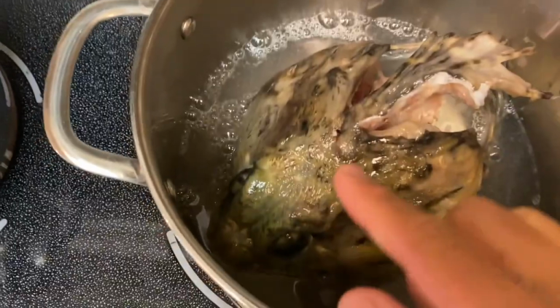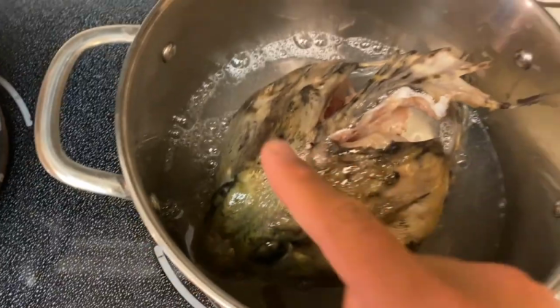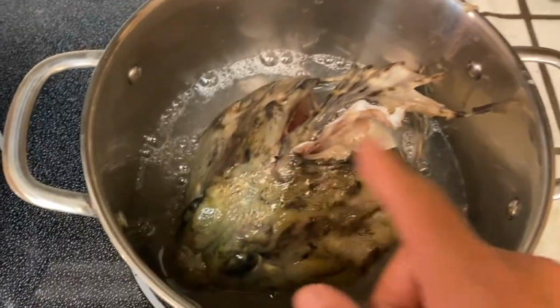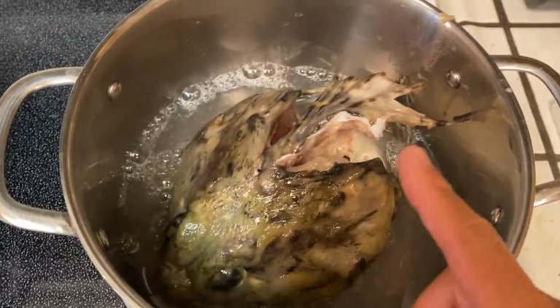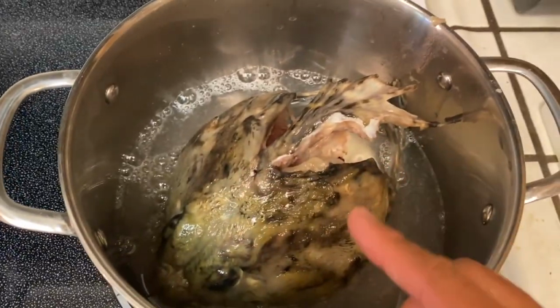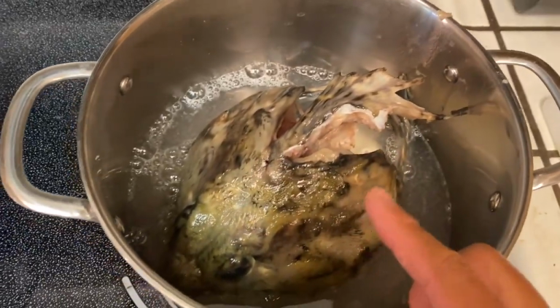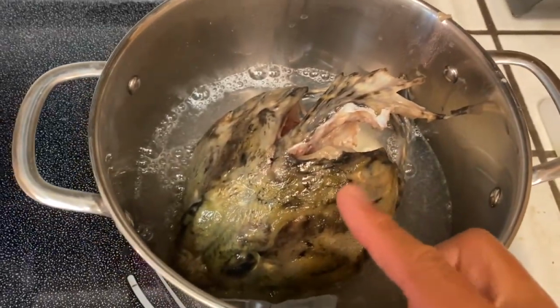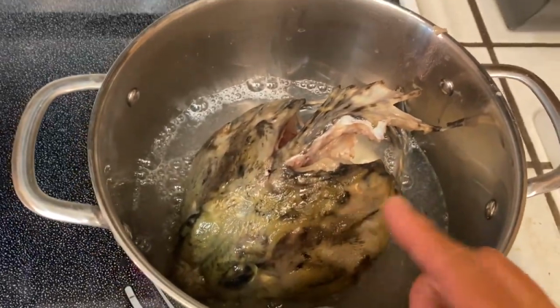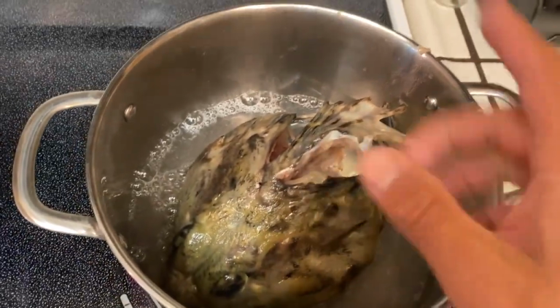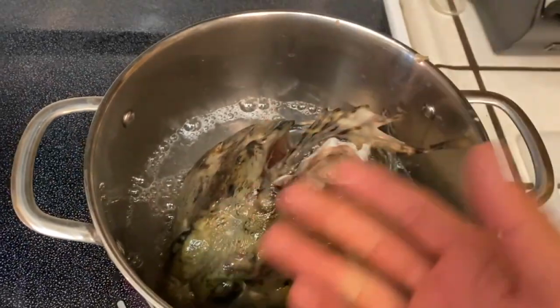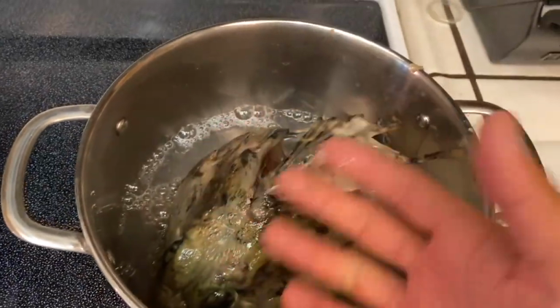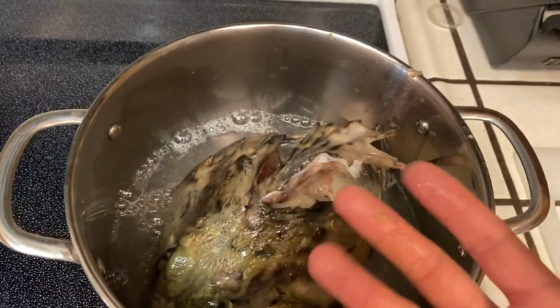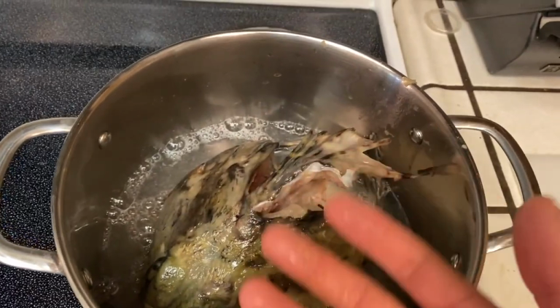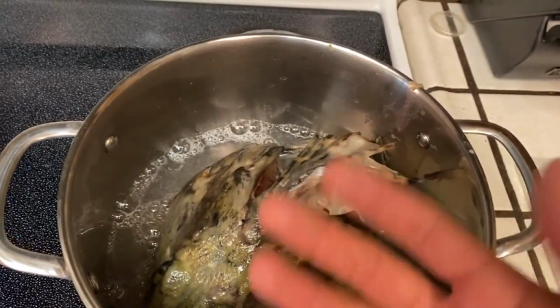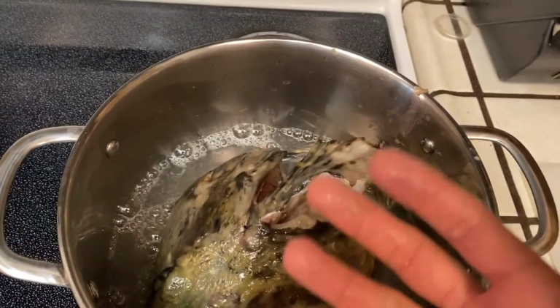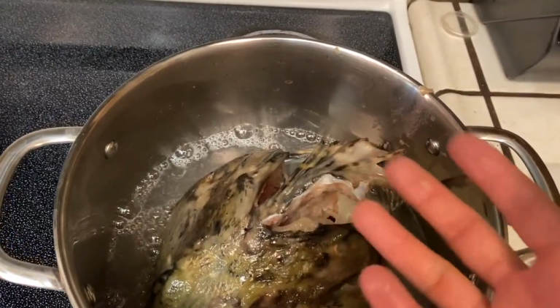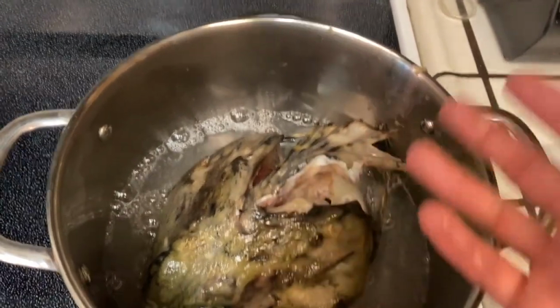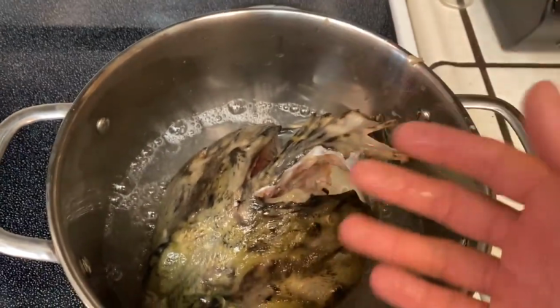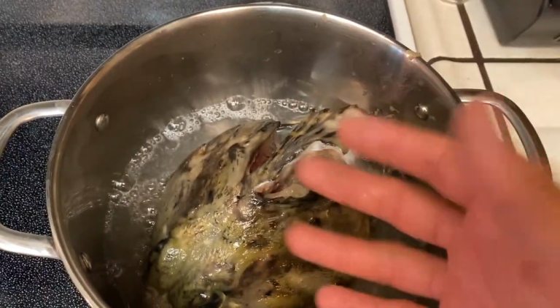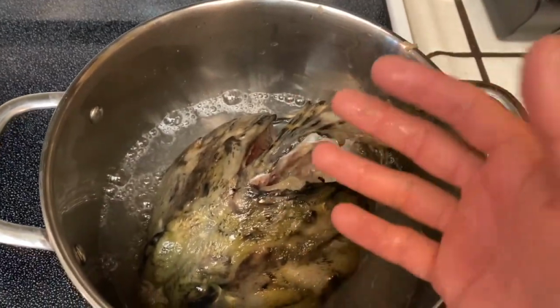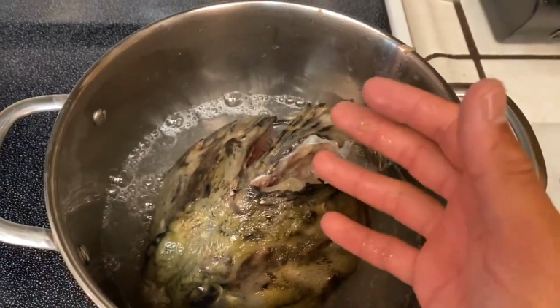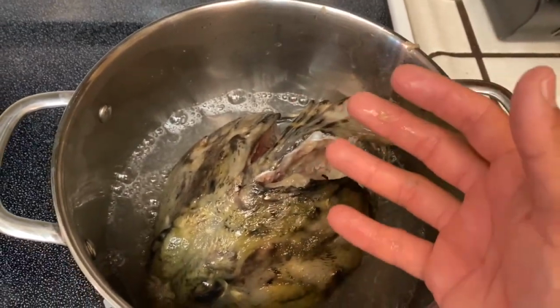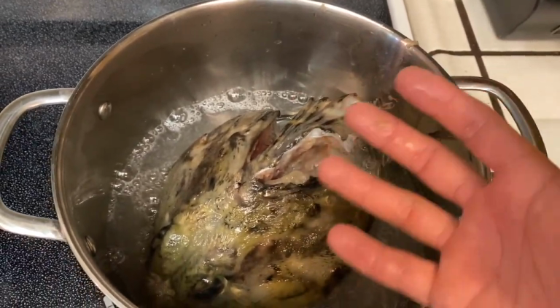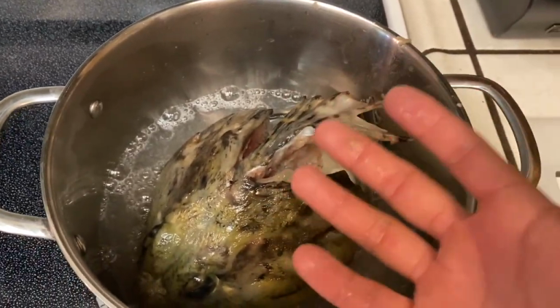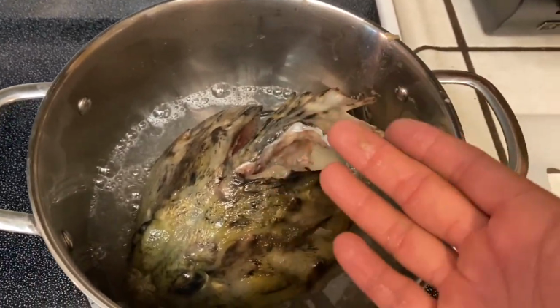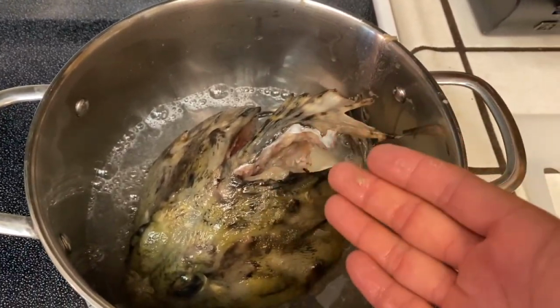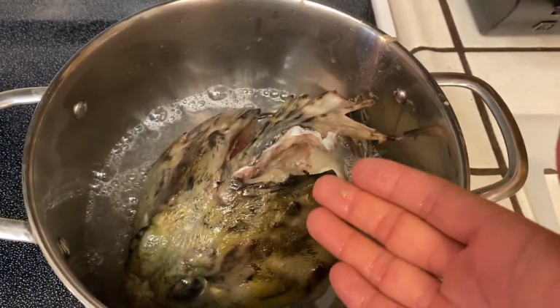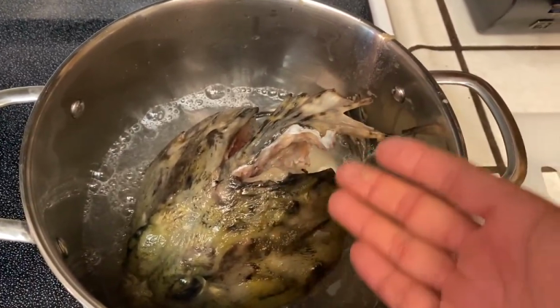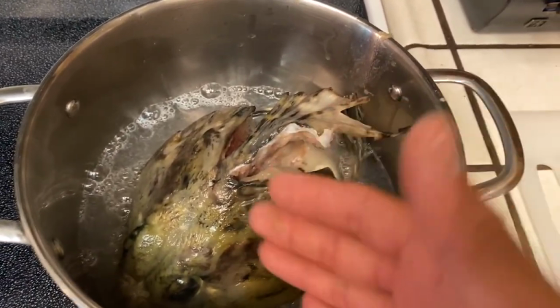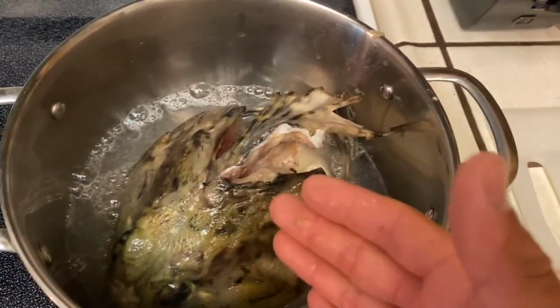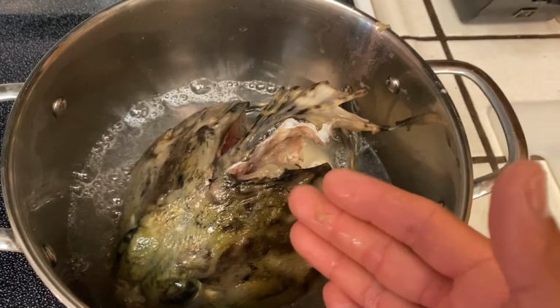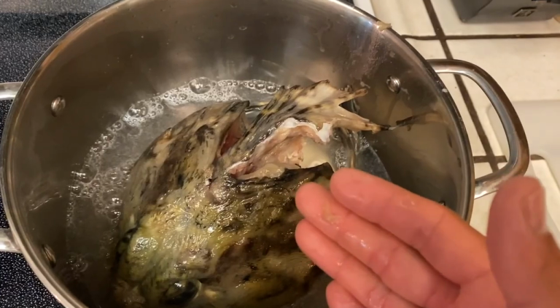So I put this on about medium-high heat. This will obviously be boiling the whole time. I'm going to boil this for a good two hours before I do anything else with it.